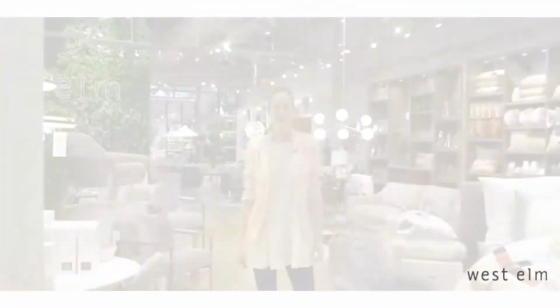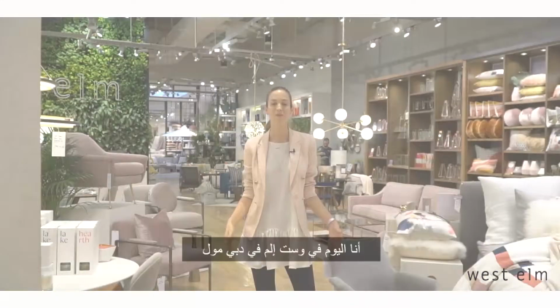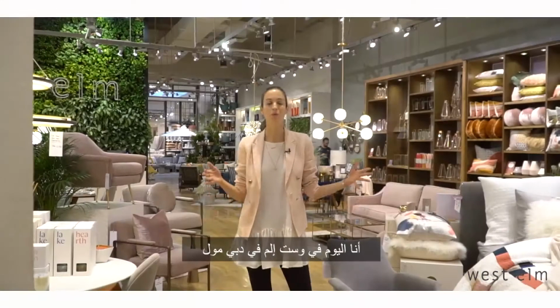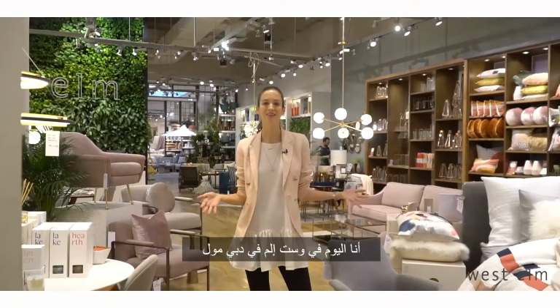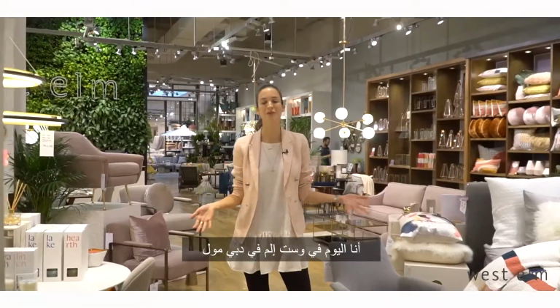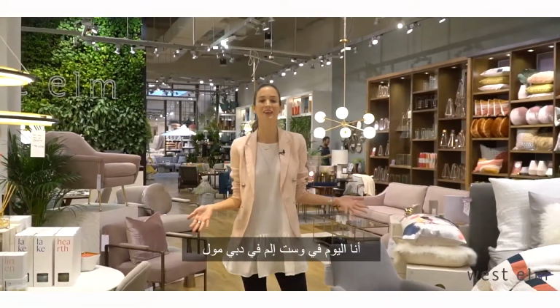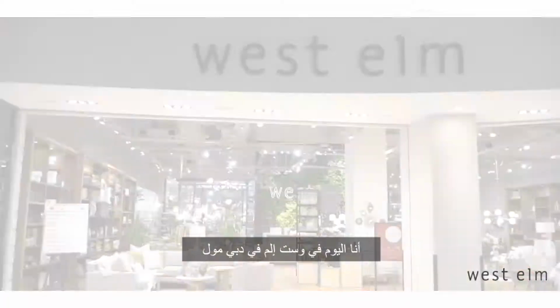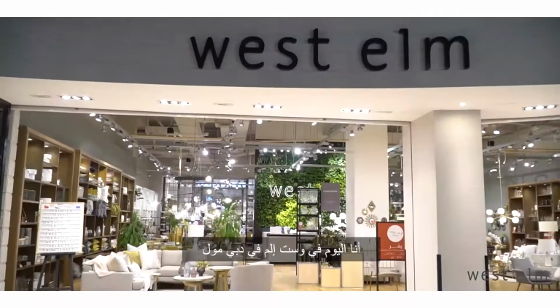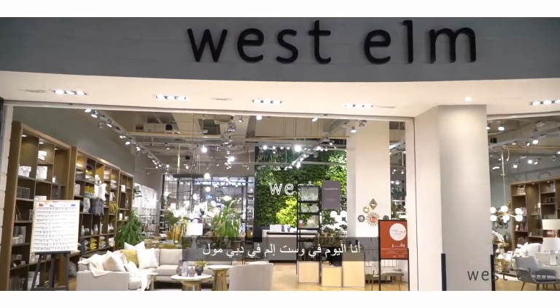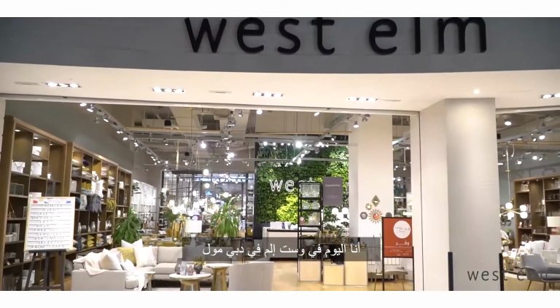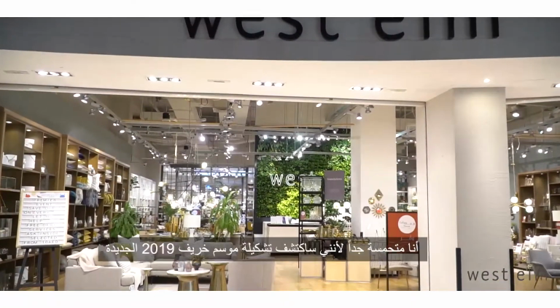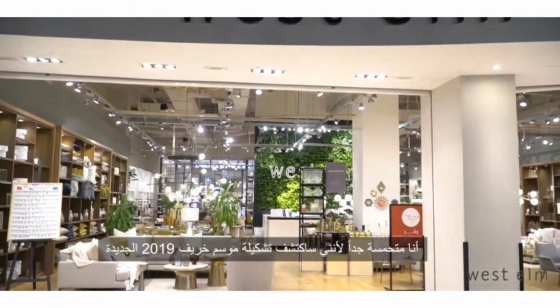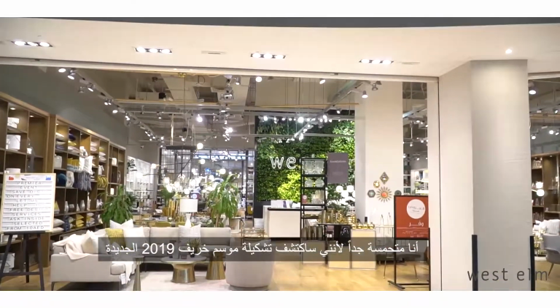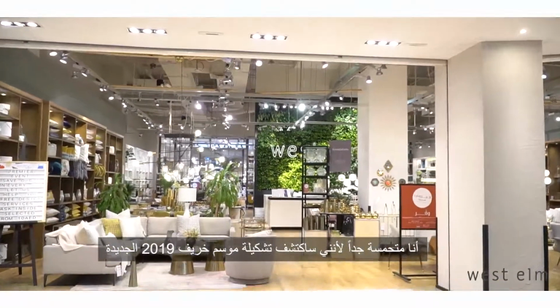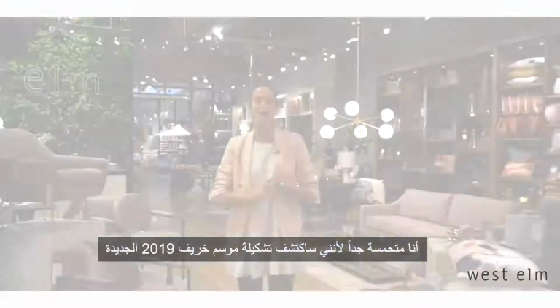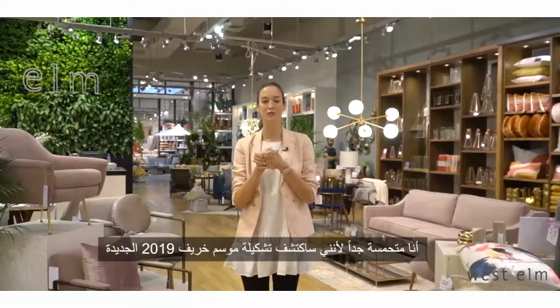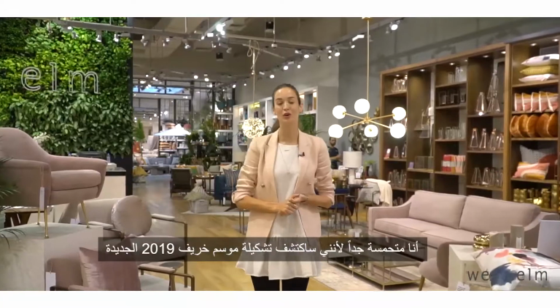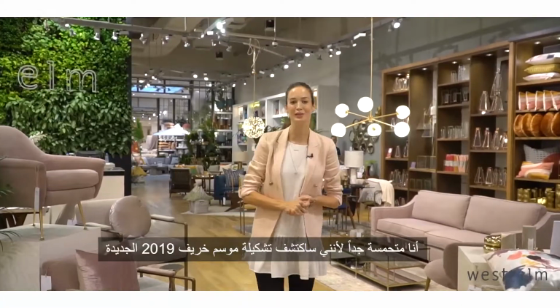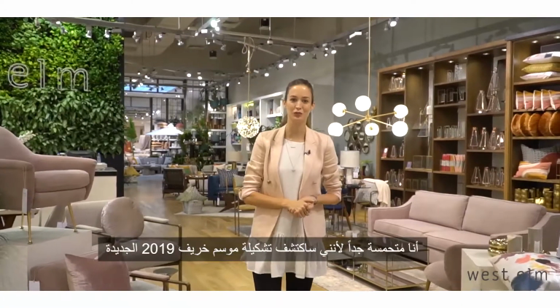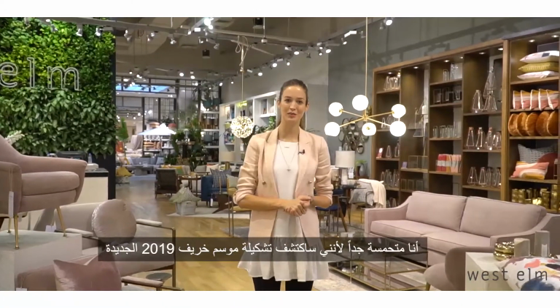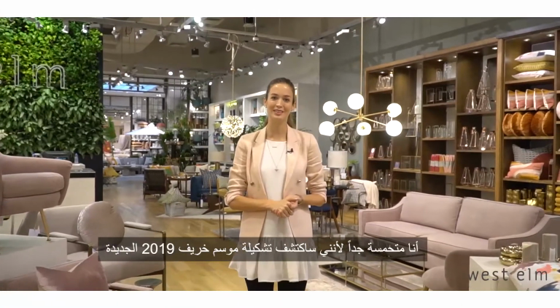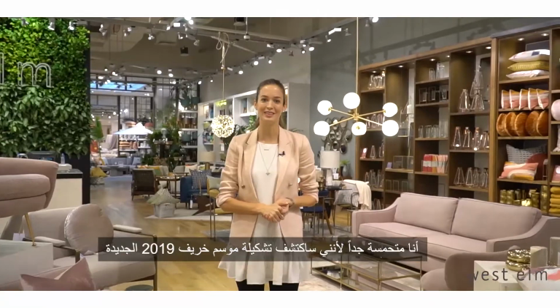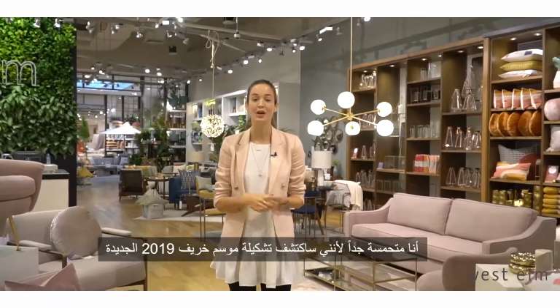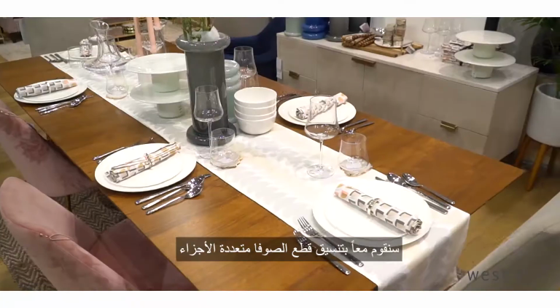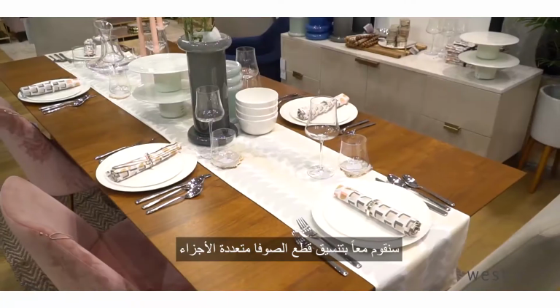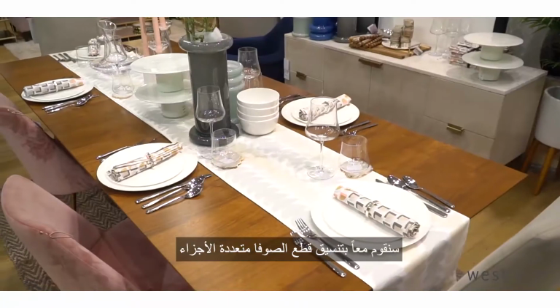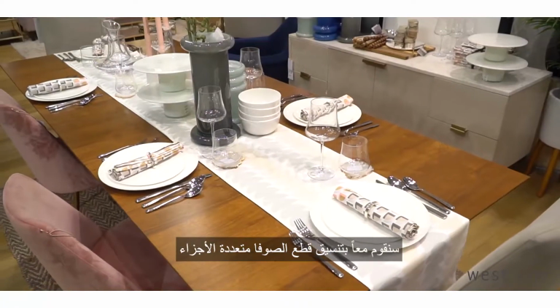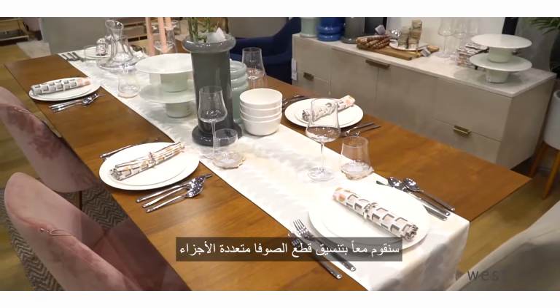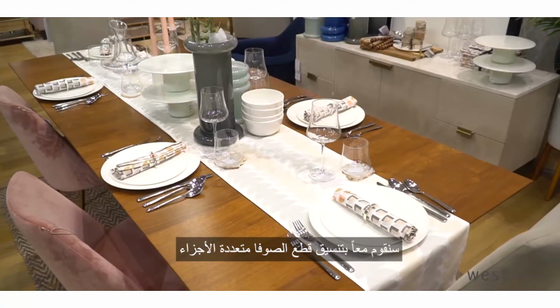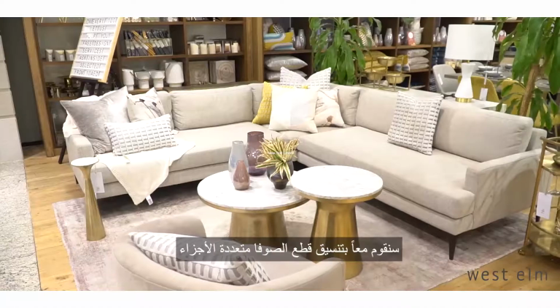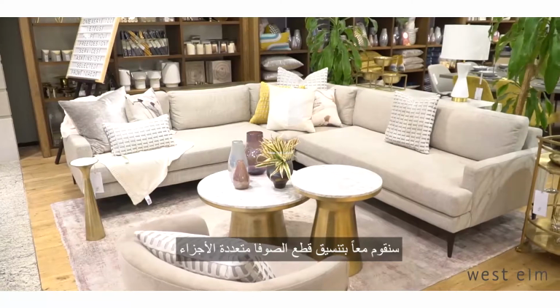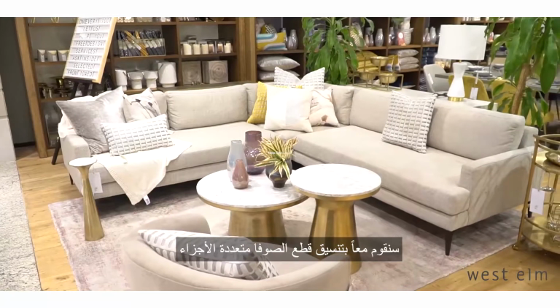I'm at West Elm today in Dubai Mall. I'm really excited. I'm here to check out their fall collection of 2019. We're going to be styling some sectionals and some sofas.